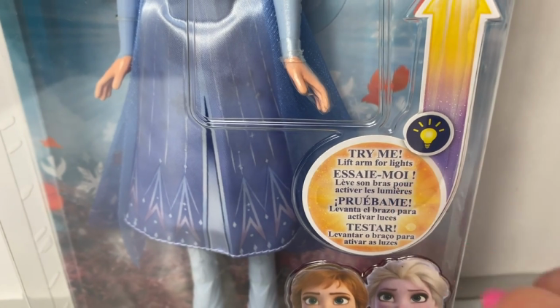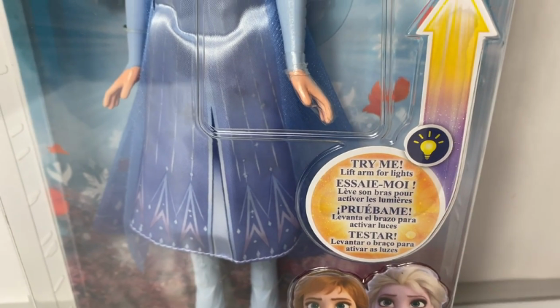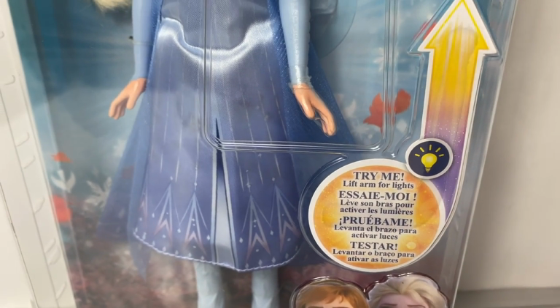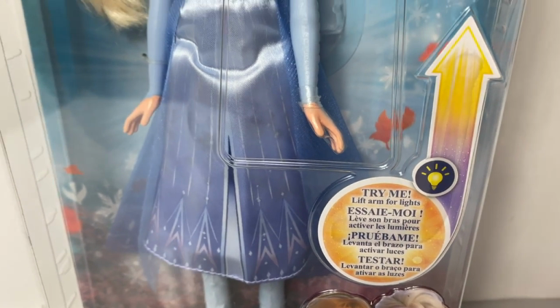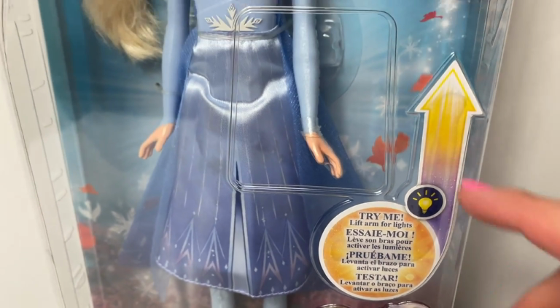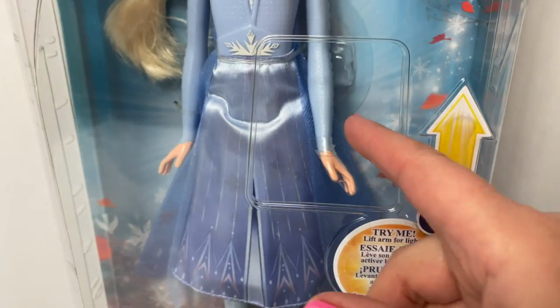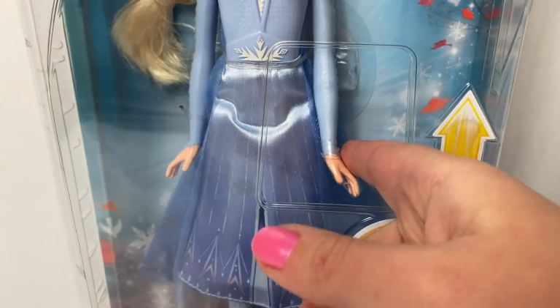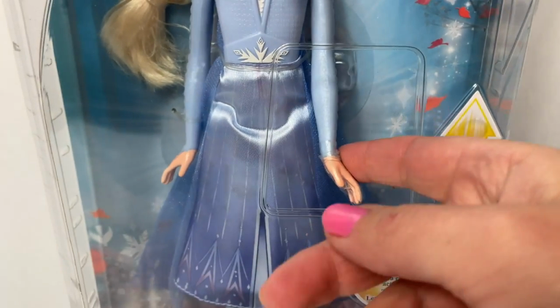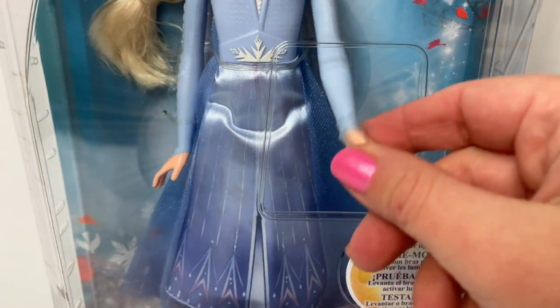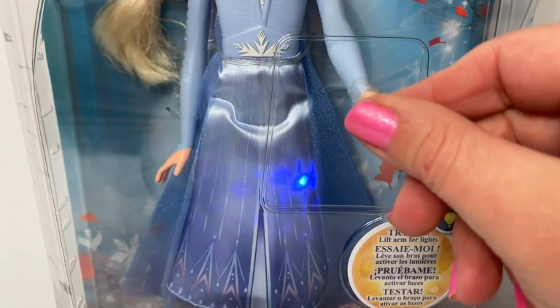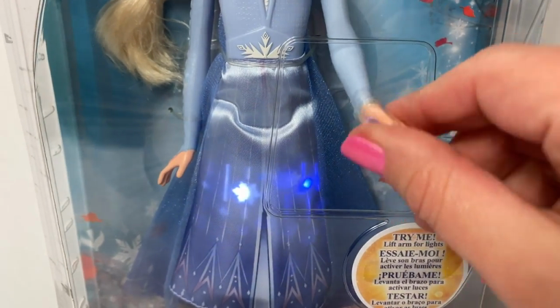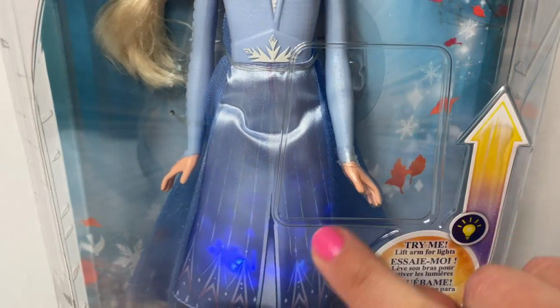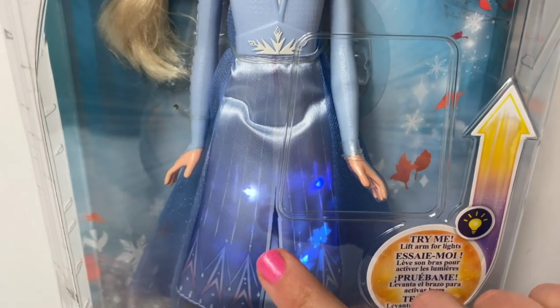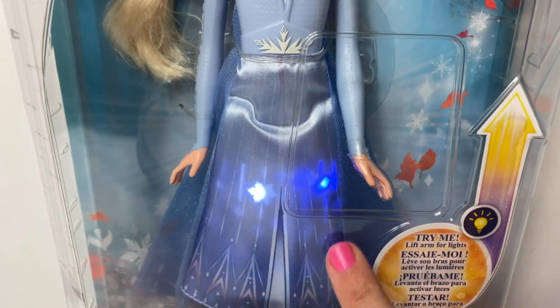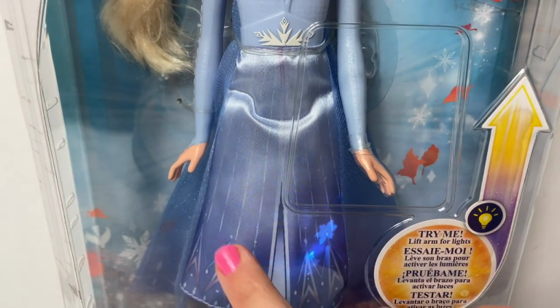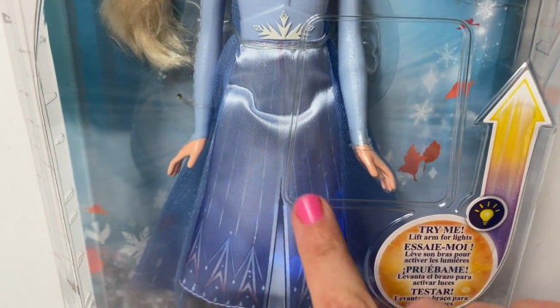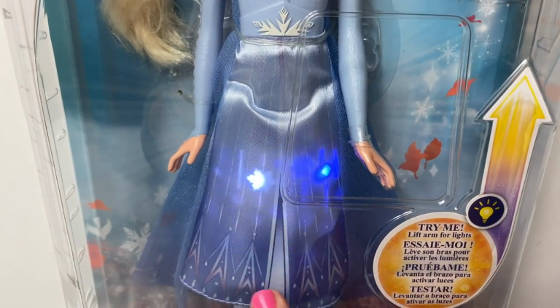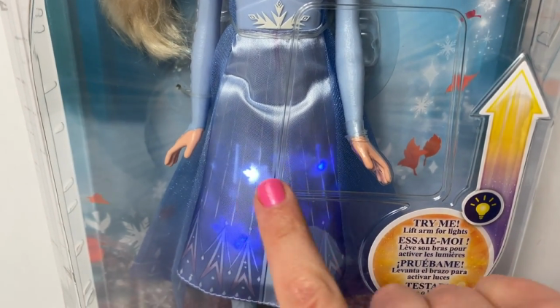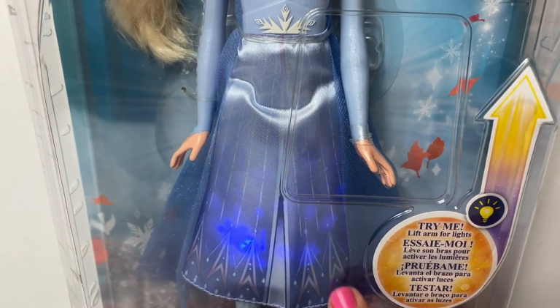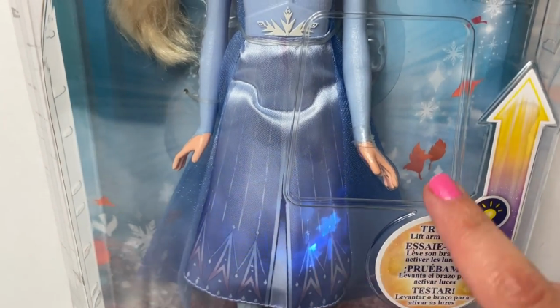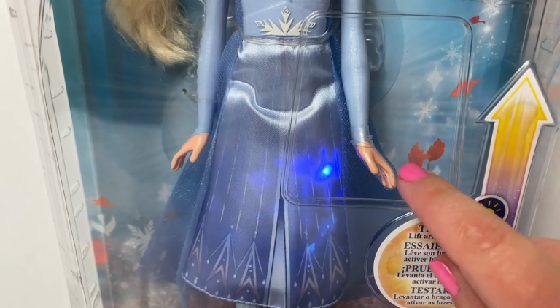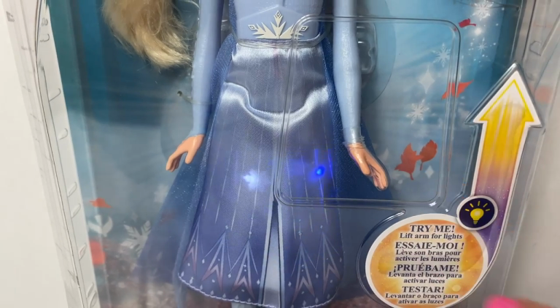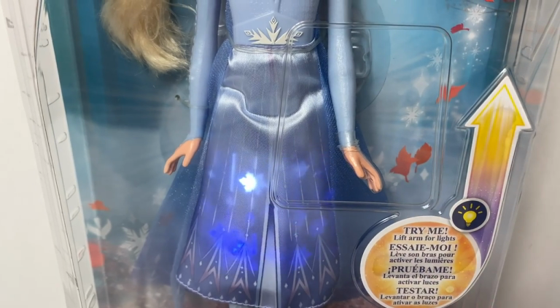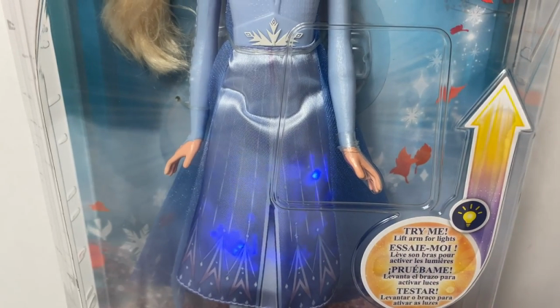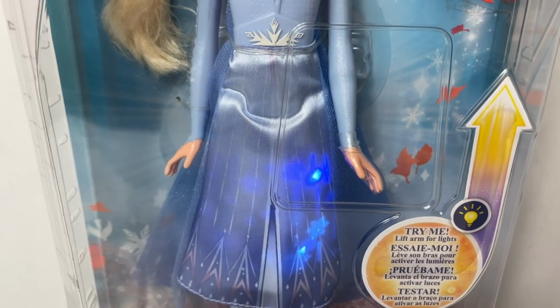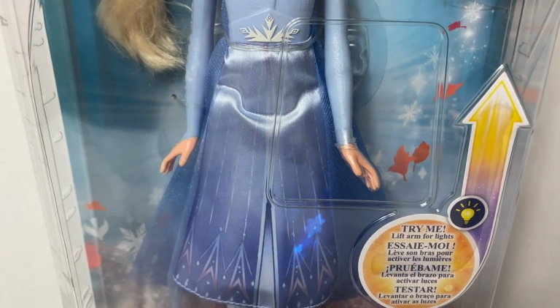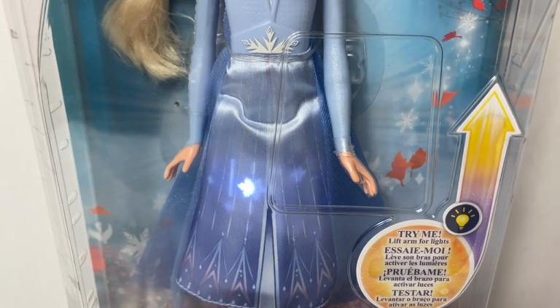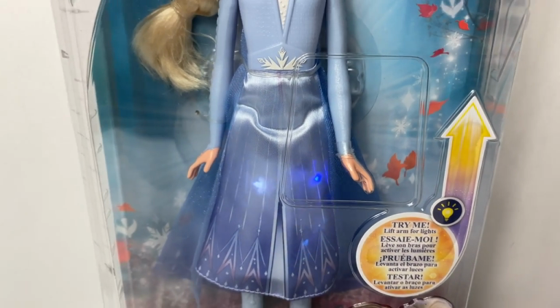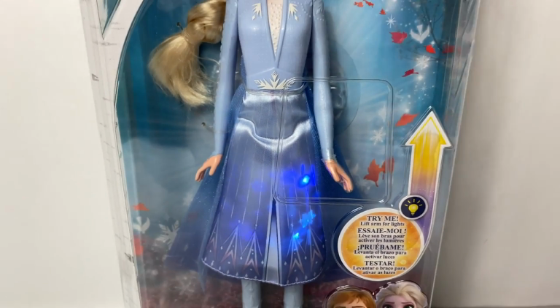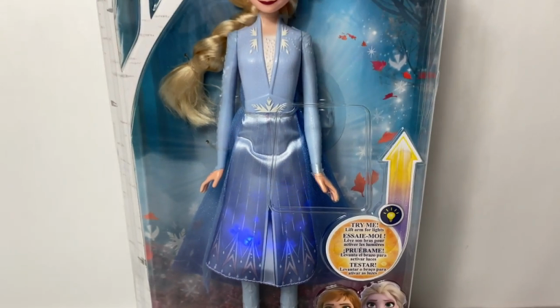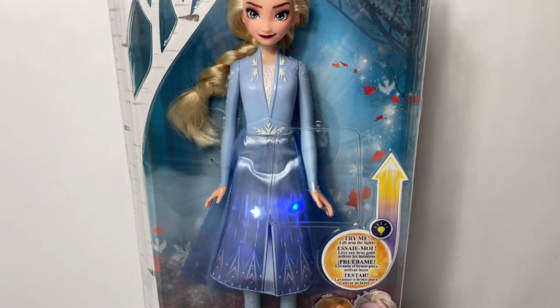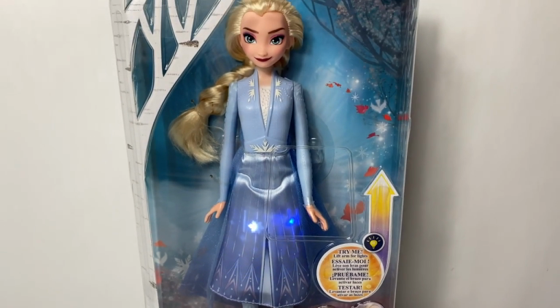It says: try me, lift arm for light. Wow, look at all these beautiful lights in her dress. I love it.